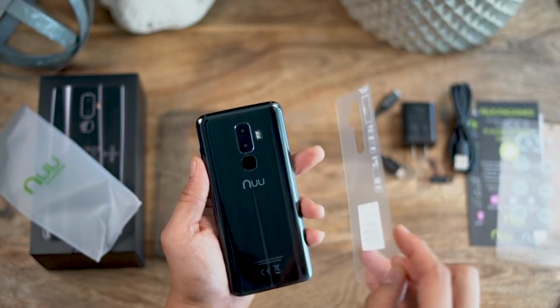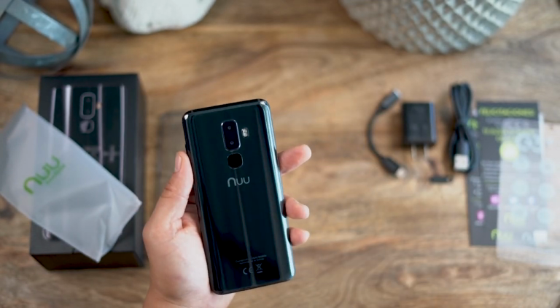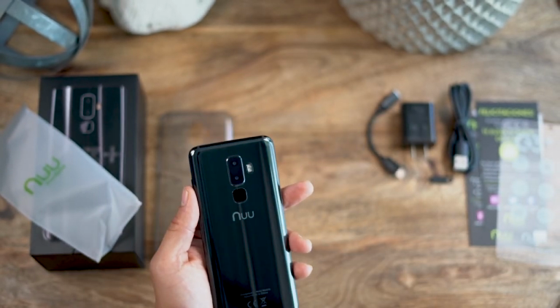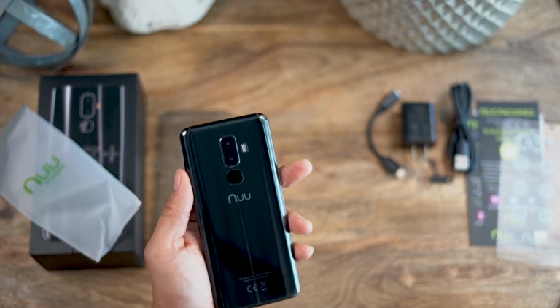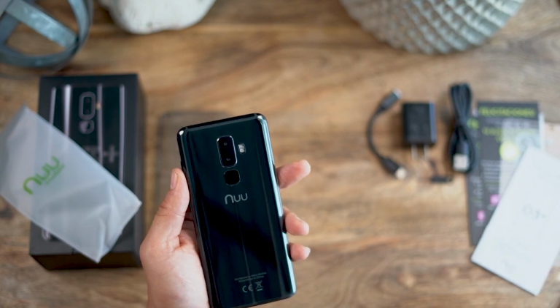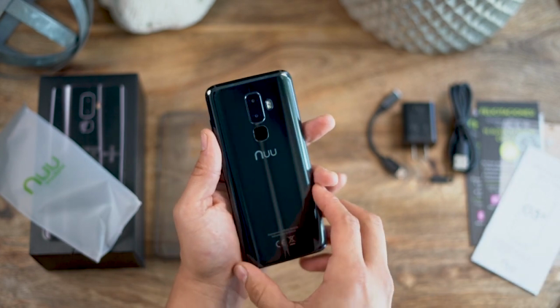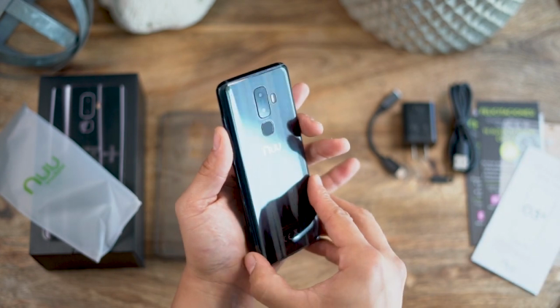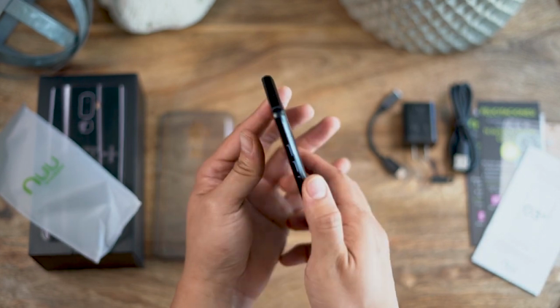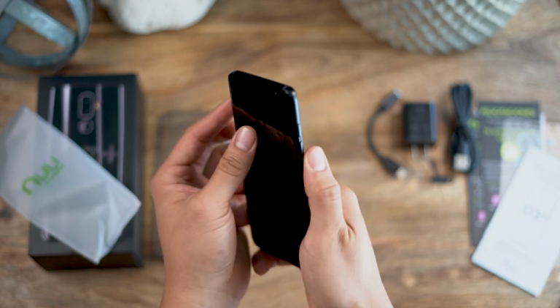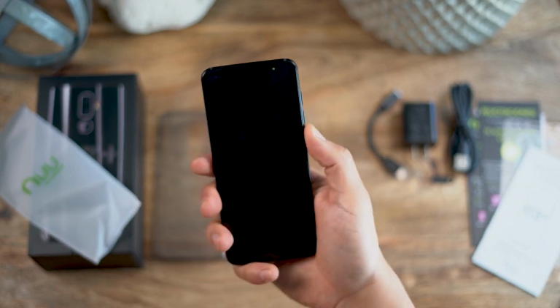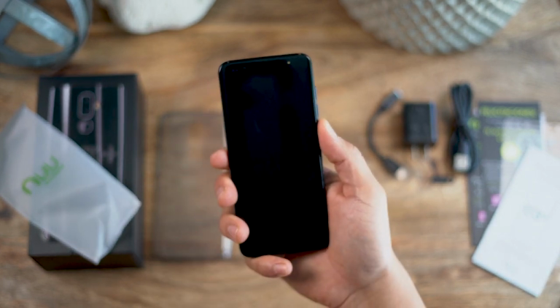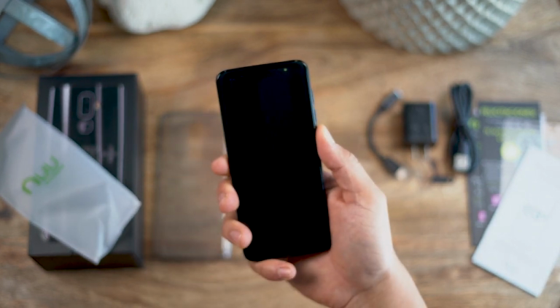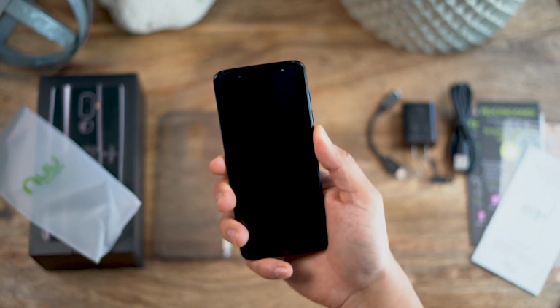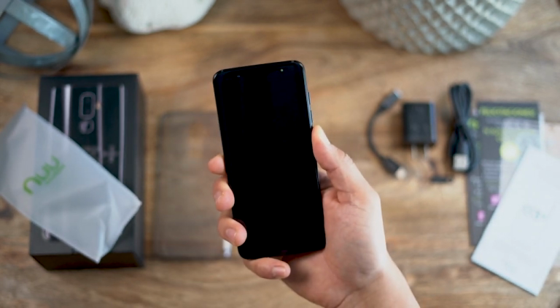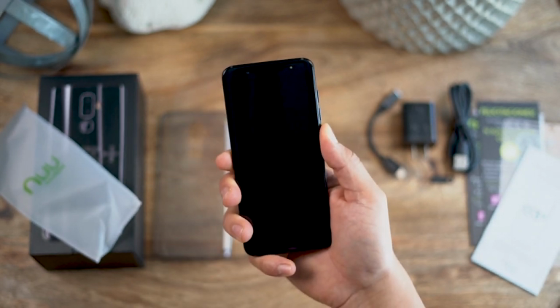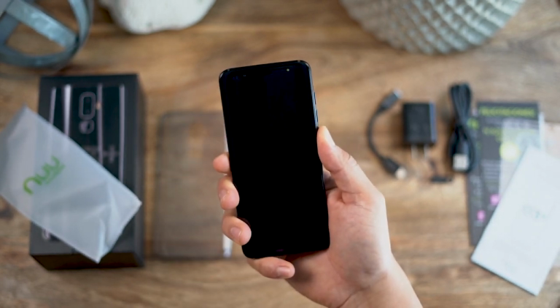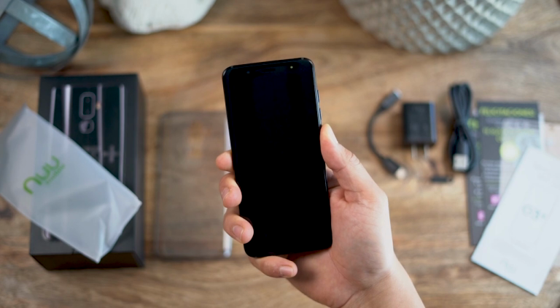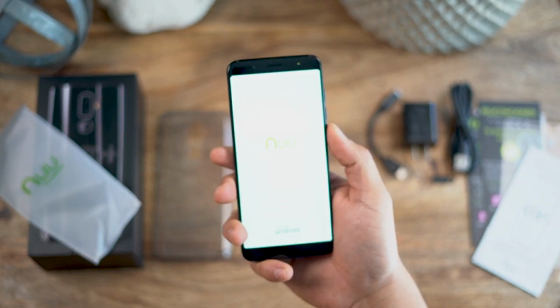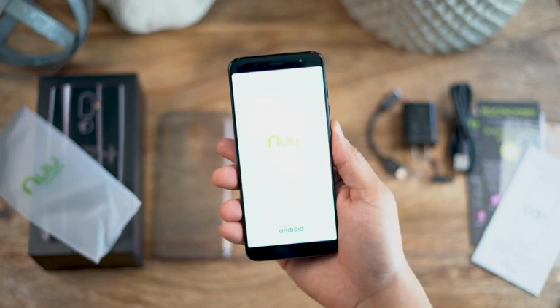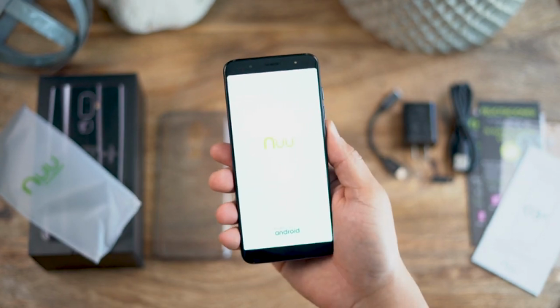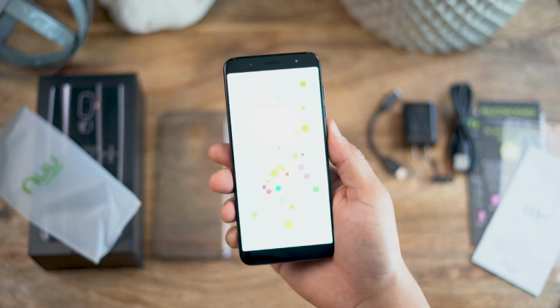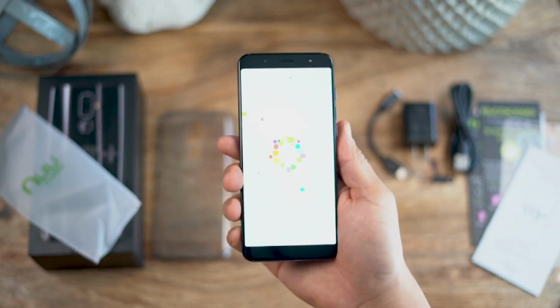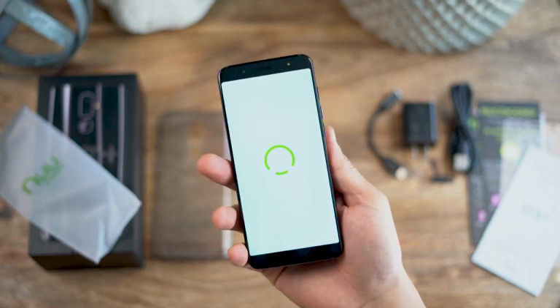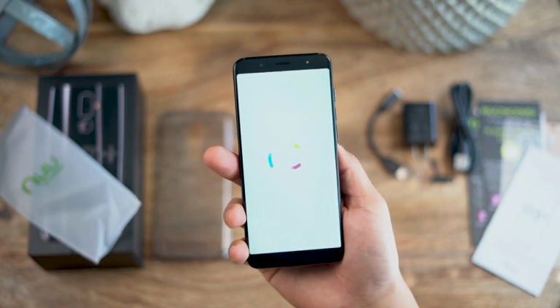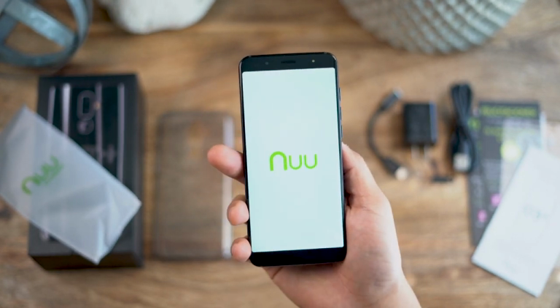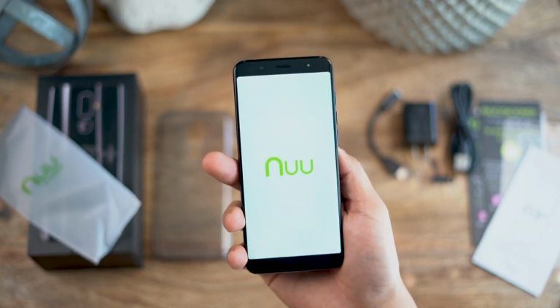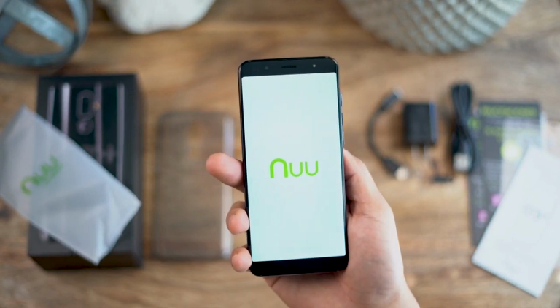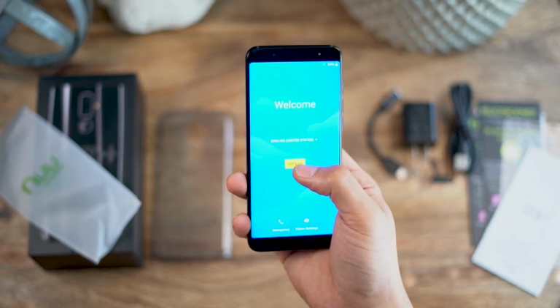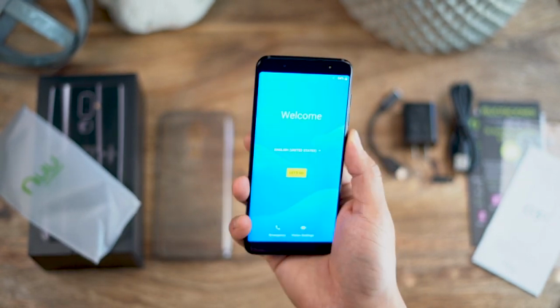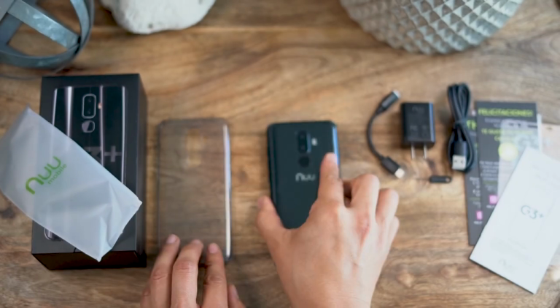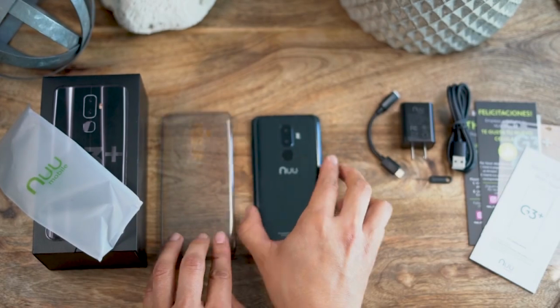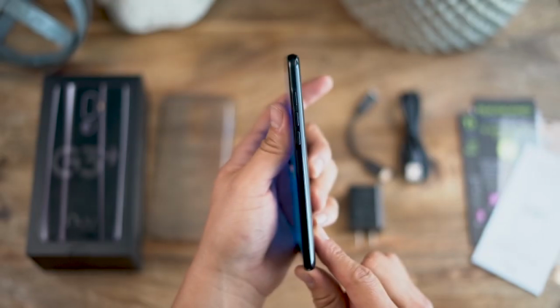The G3 Plus also comes with a 13 megapixel front-facing camera and dual 13 megapixel rear autofocus cameras. Unlocking the phone is easy with facial recognition and fingertip digital sensors built right into the phone.